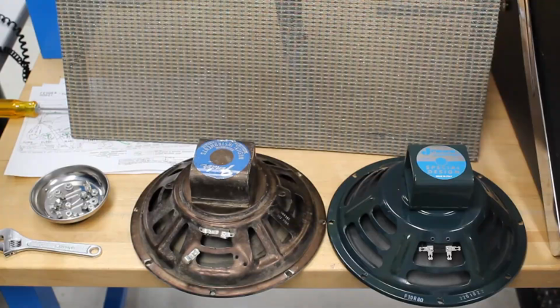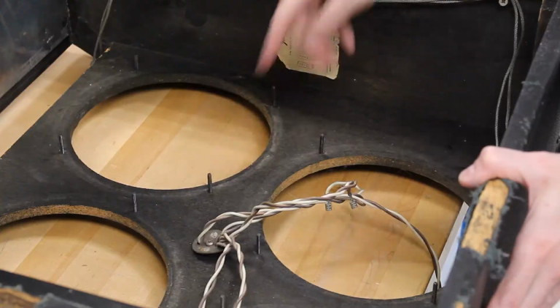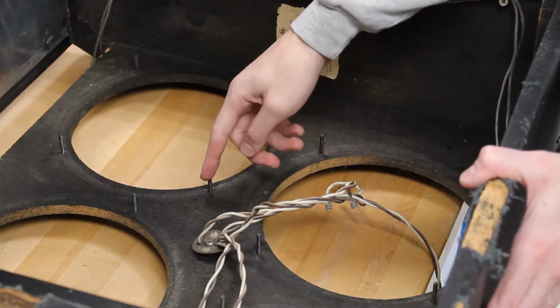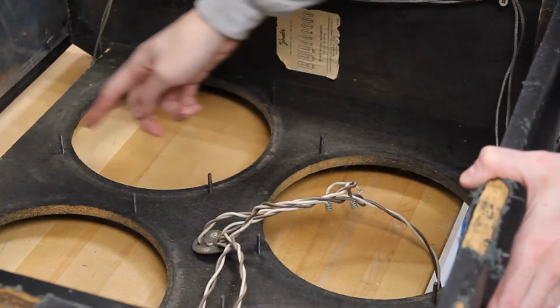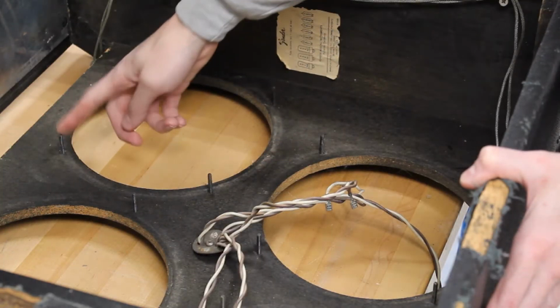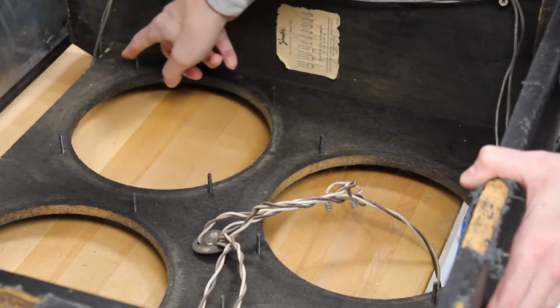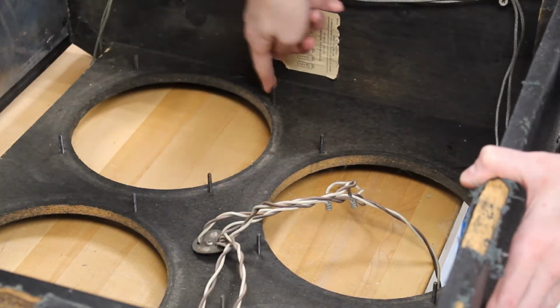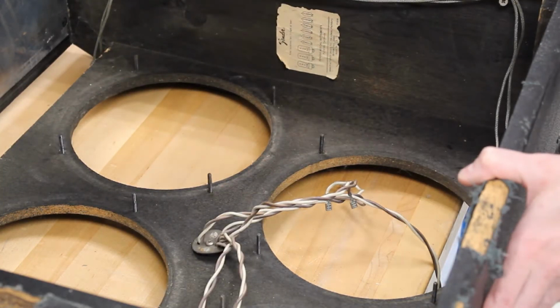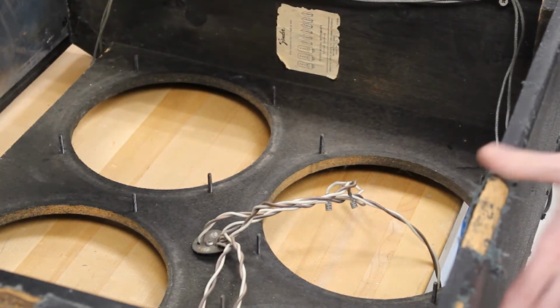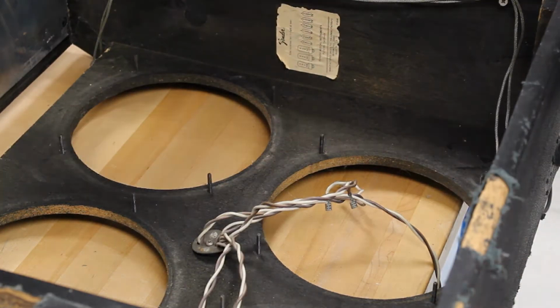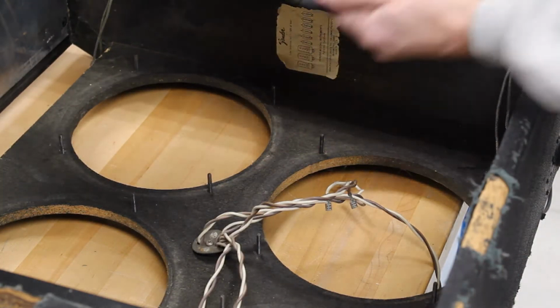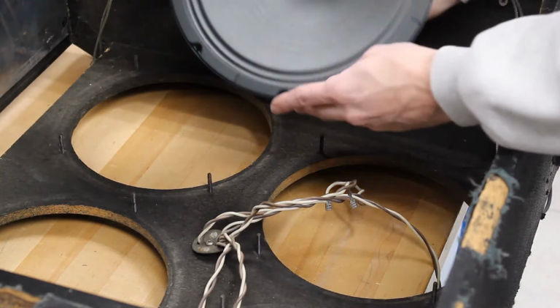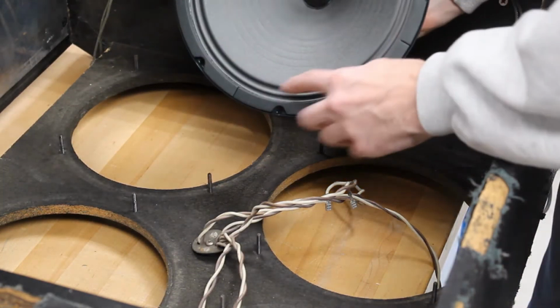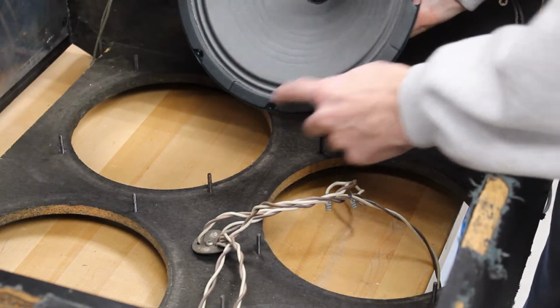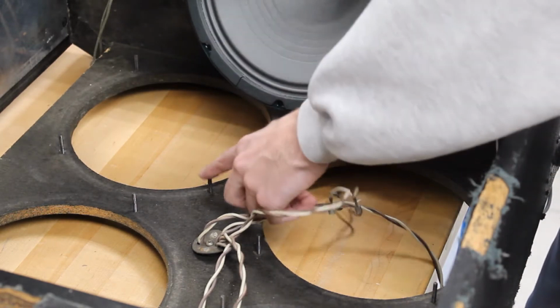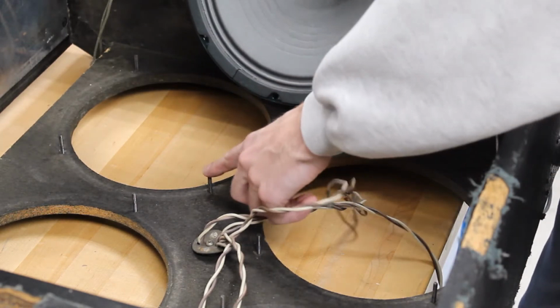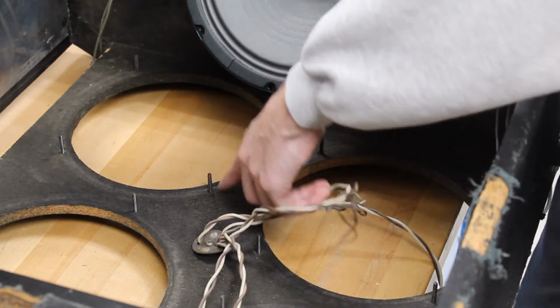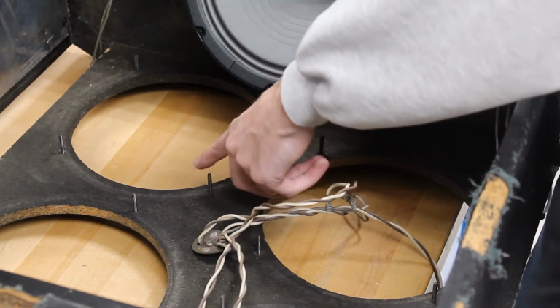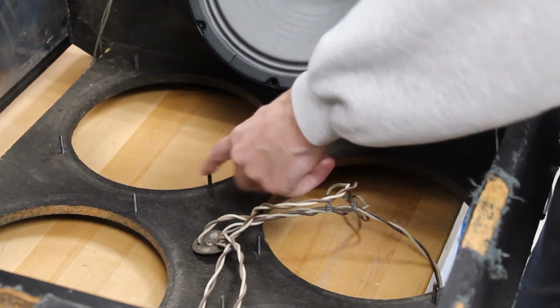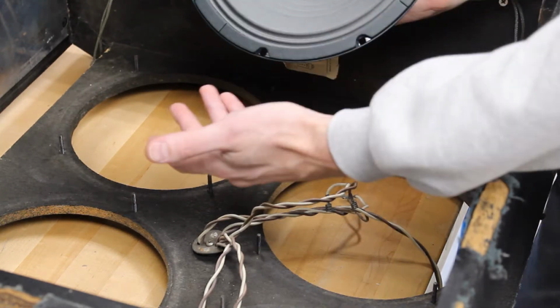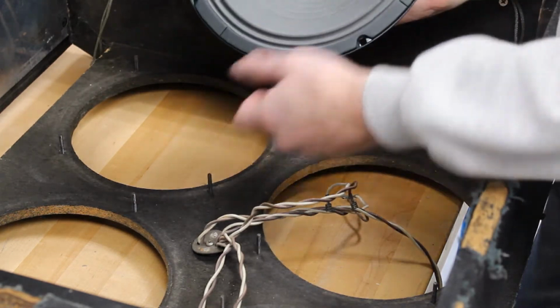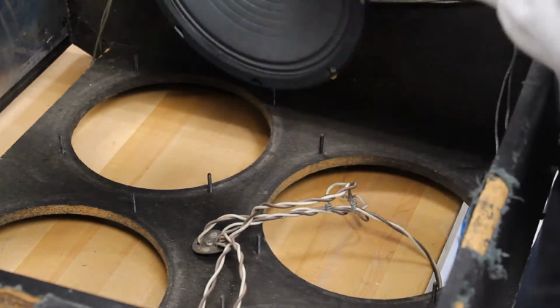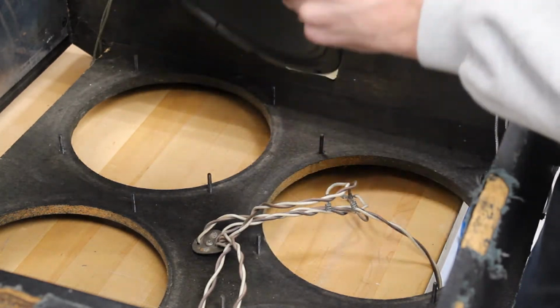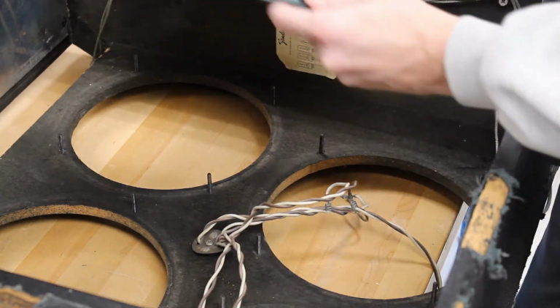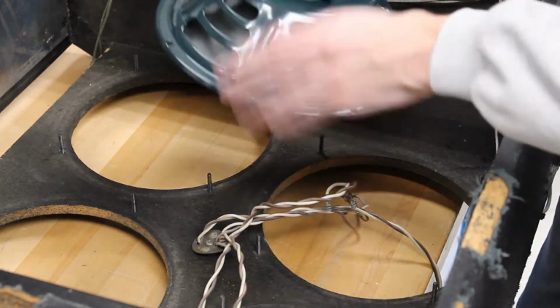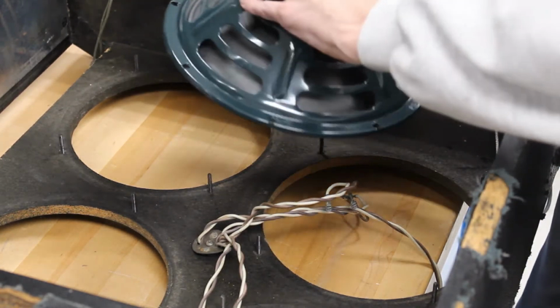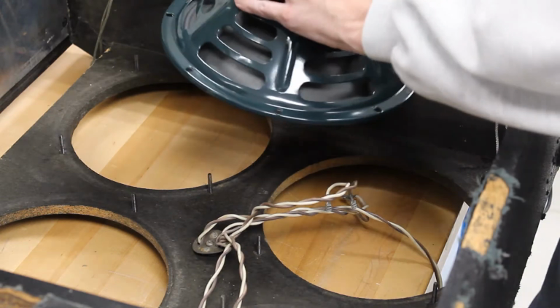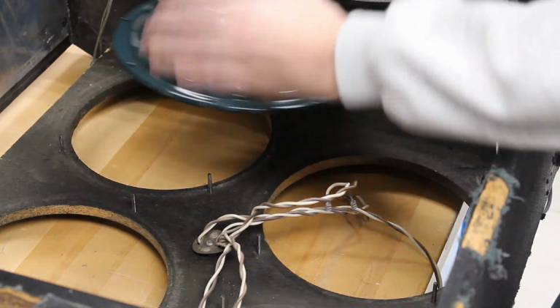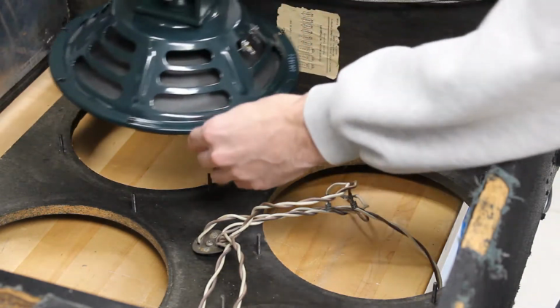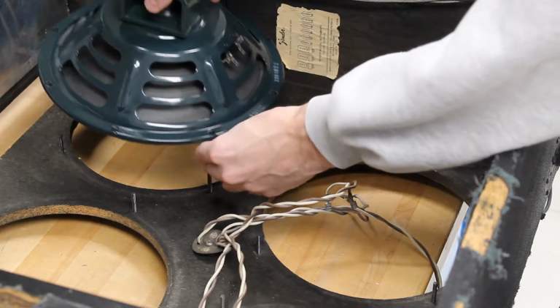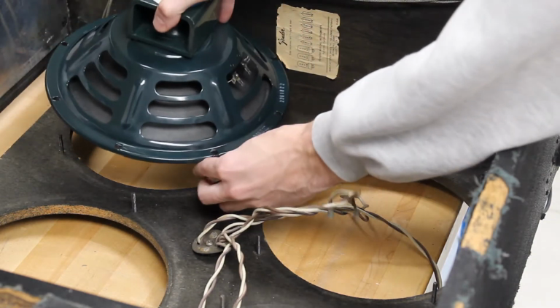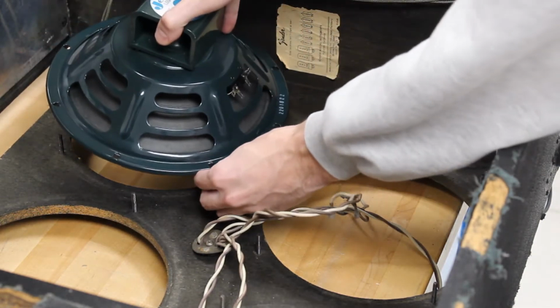When we are putting in the new speakers, we are going to be careful of the screws, since we are putting the paper cone face down toward them. We are lining up each of the holes and carefully lowering the speakers into place.